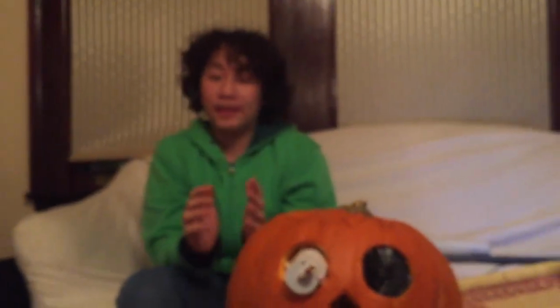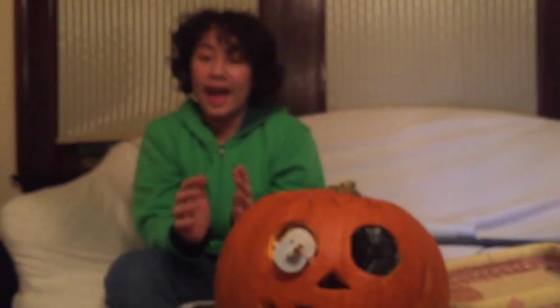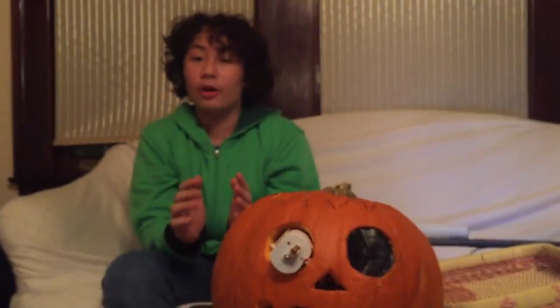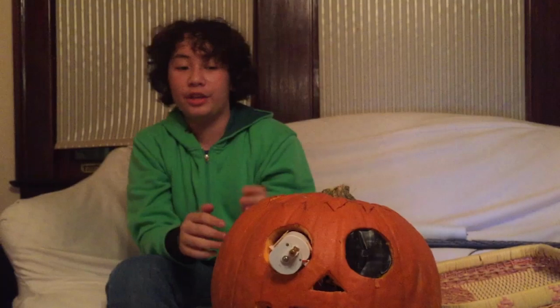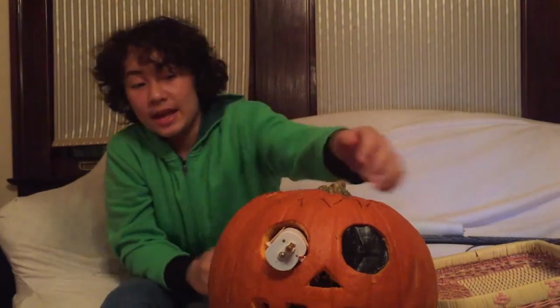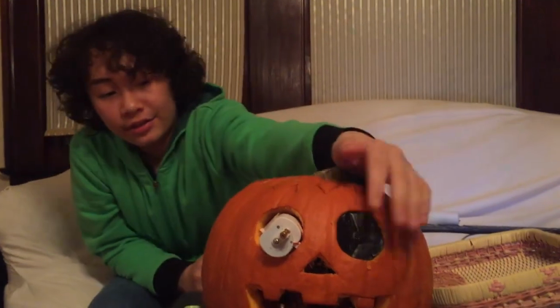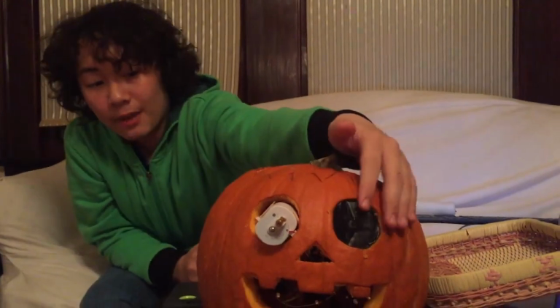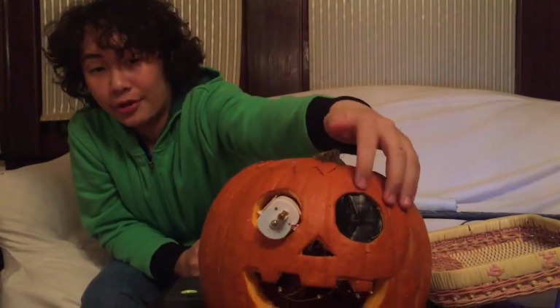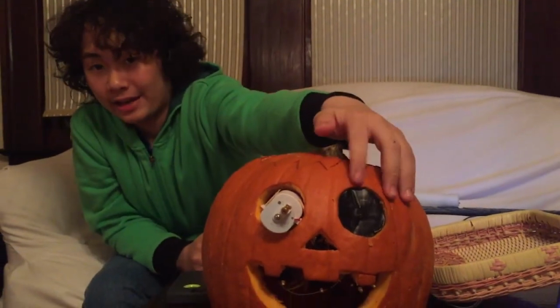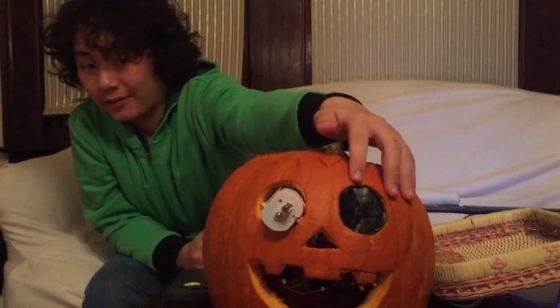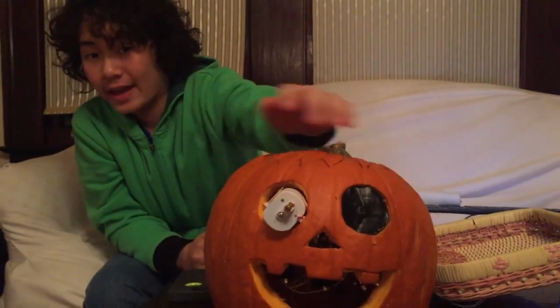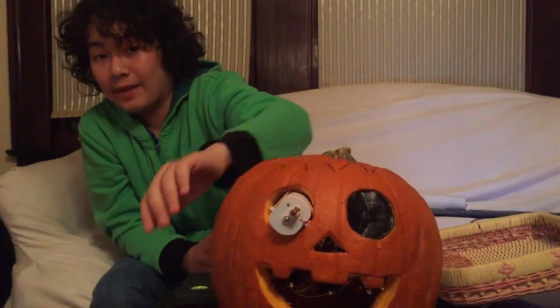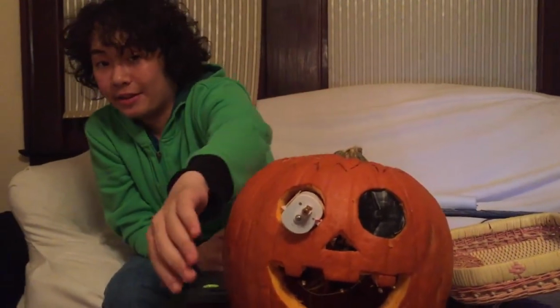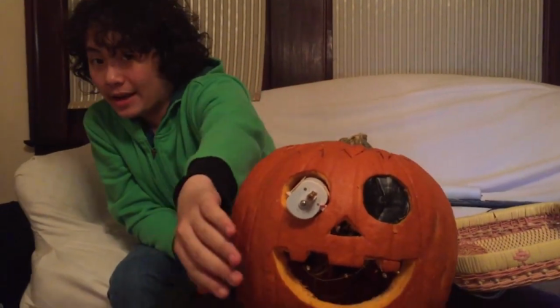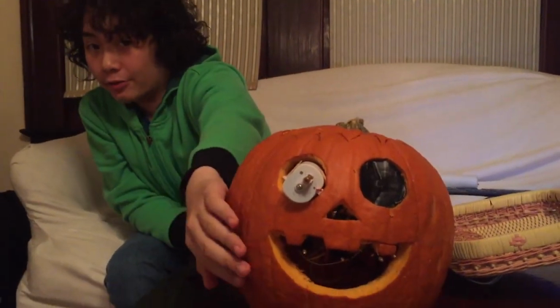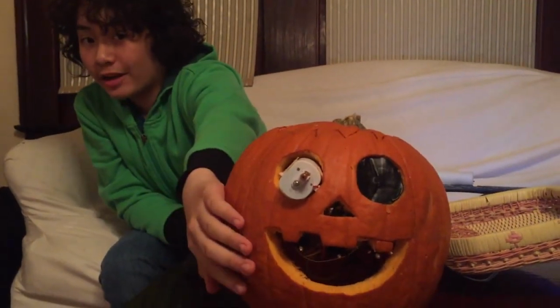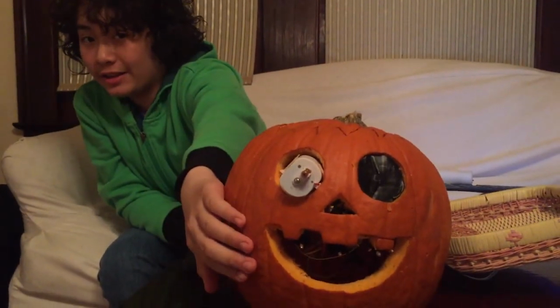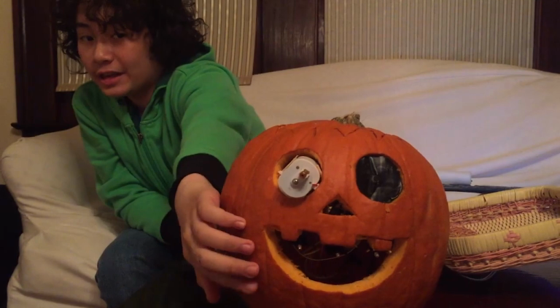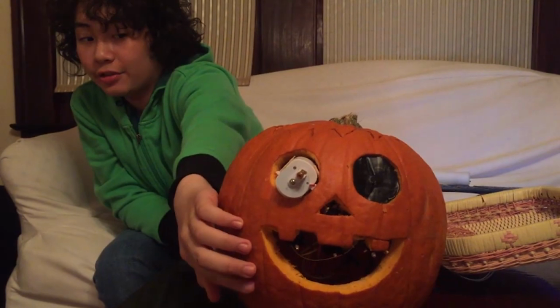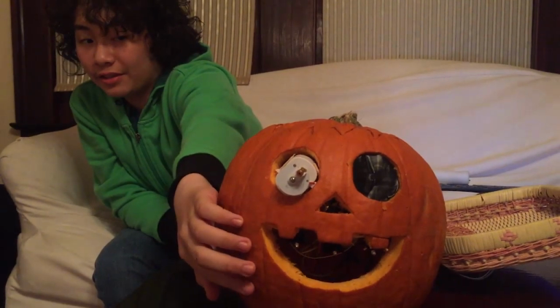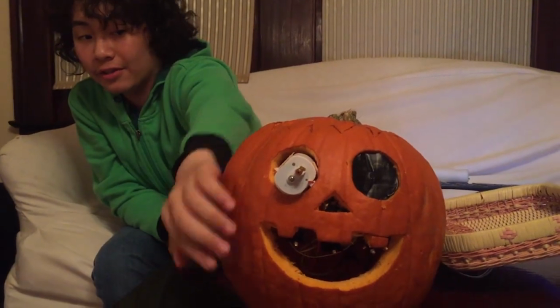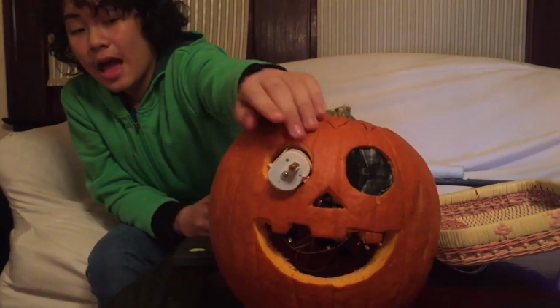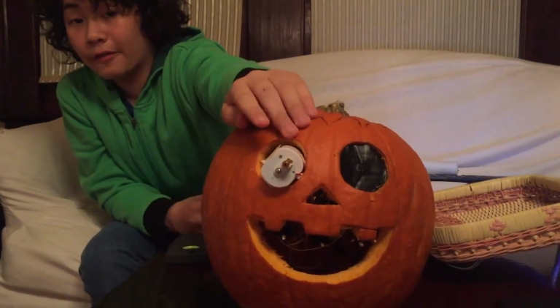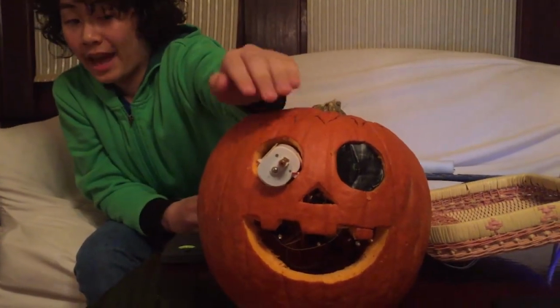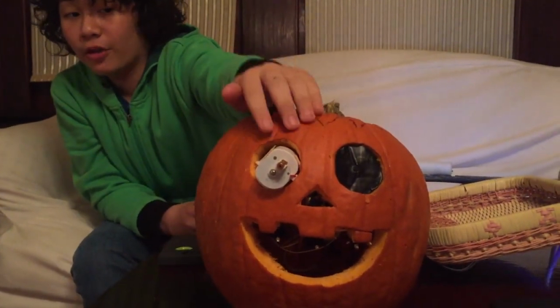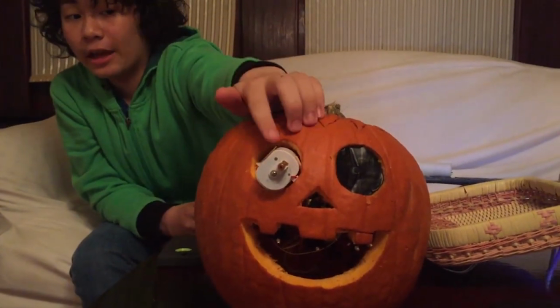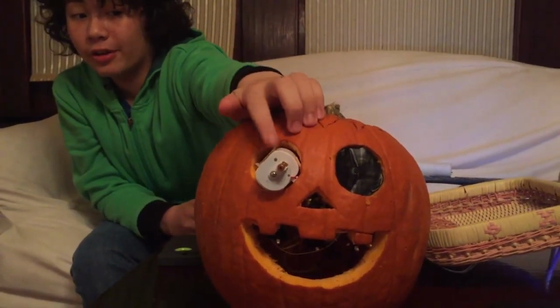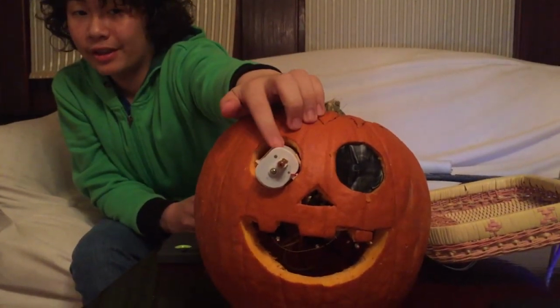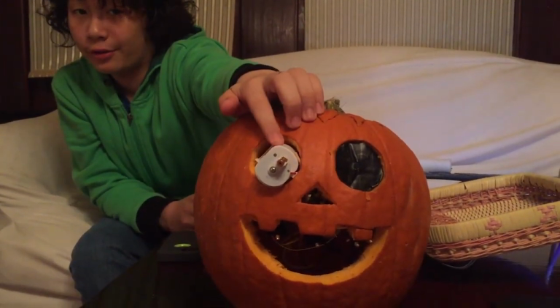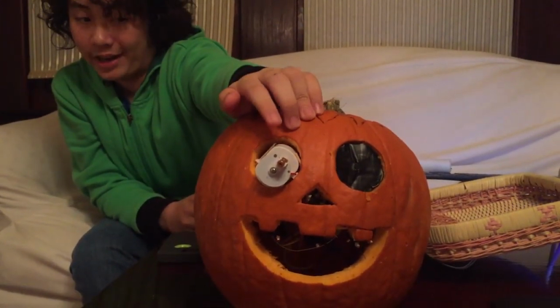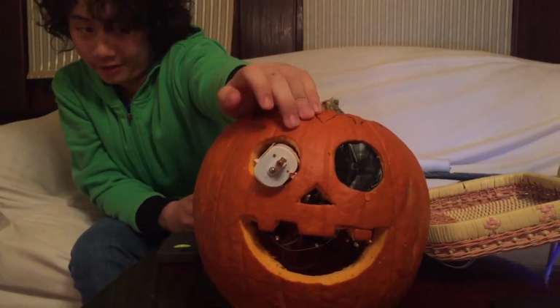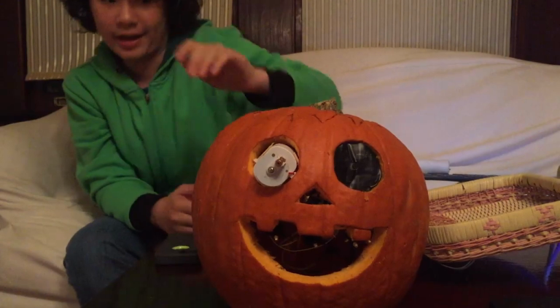The way this pumpkin works is that it will detect a cat, a dog, or a human using a camera located in its left eye. If it's a human, it will turn on LEDs under each tooth in this mouth. However, if it's a cat or a dog, it will turn on this laser toy located in its right eye.